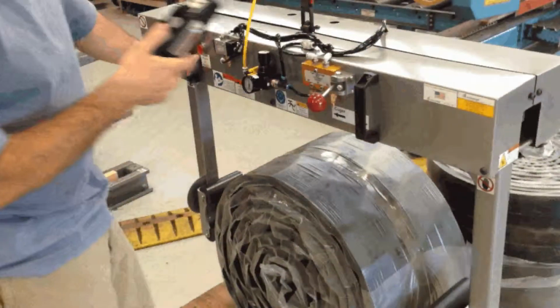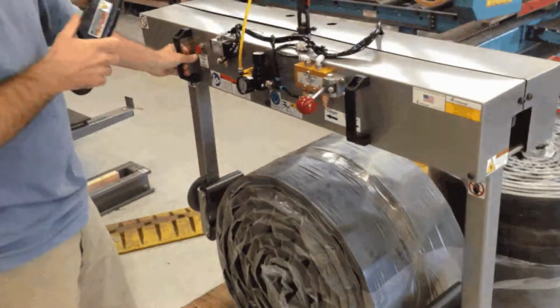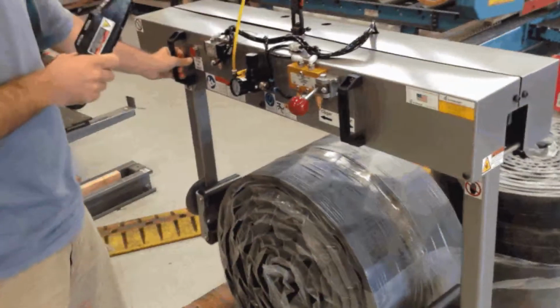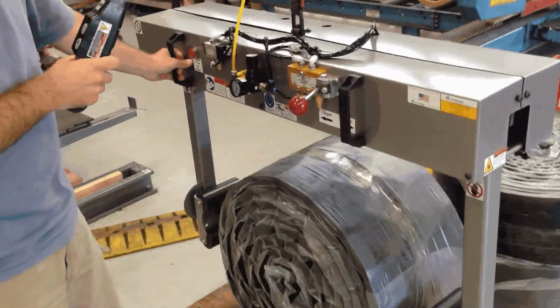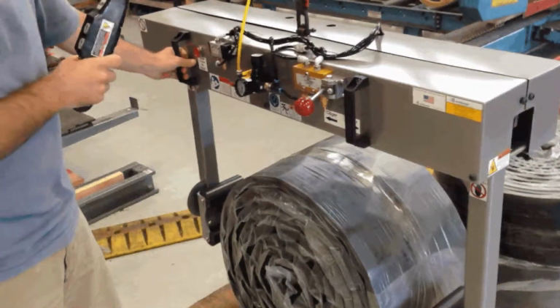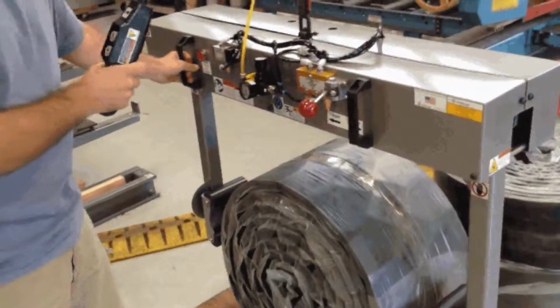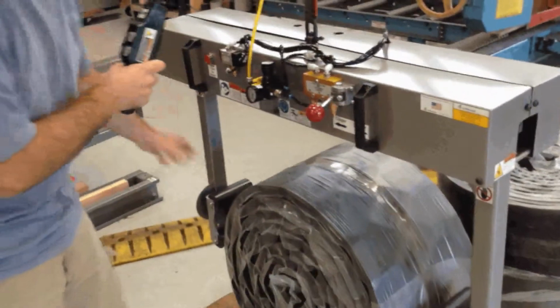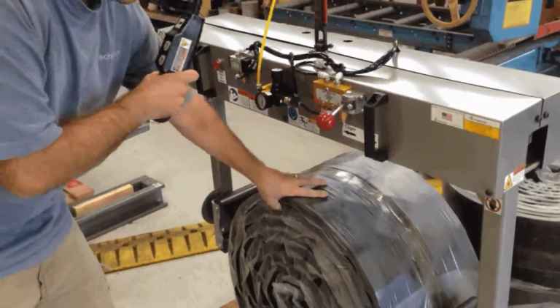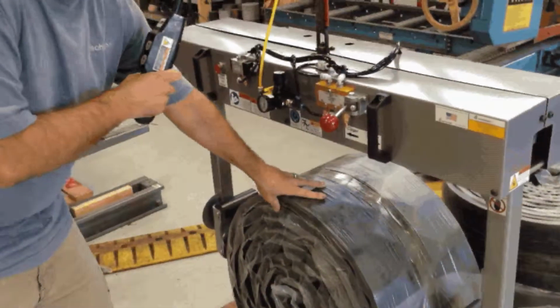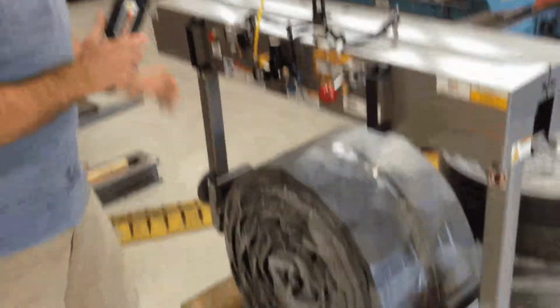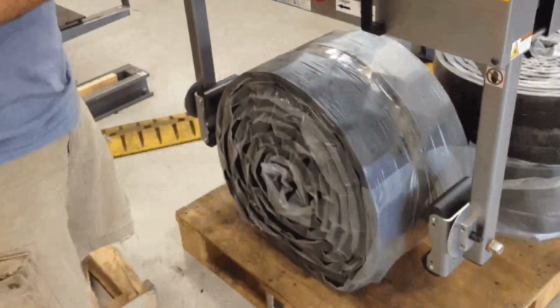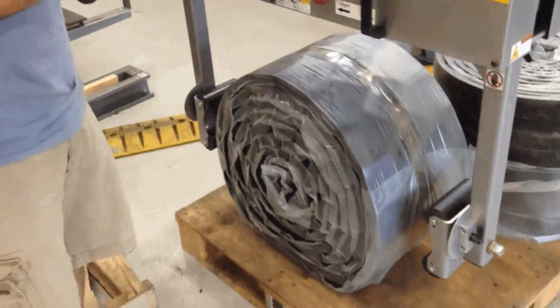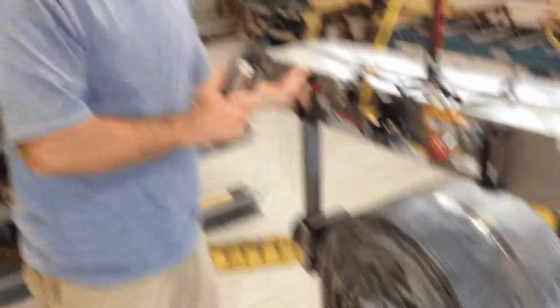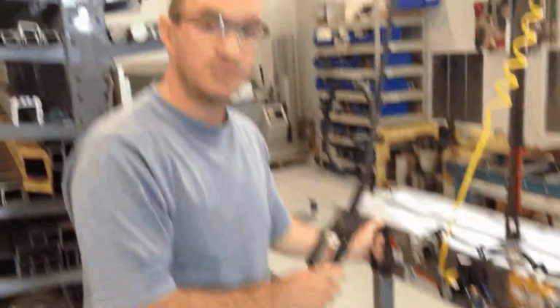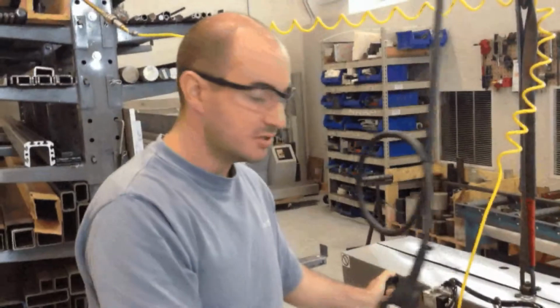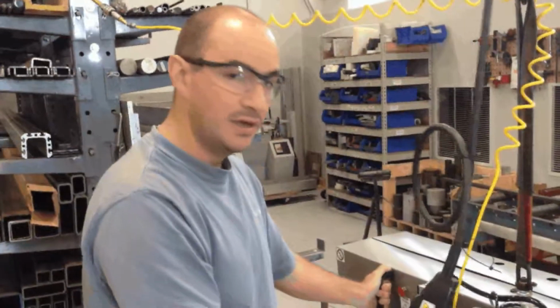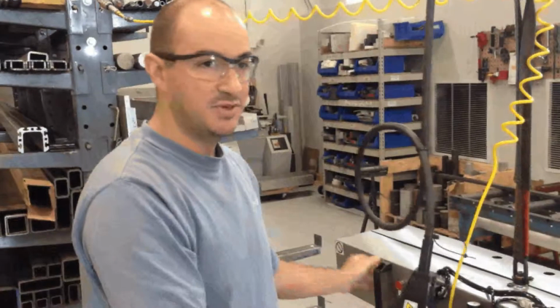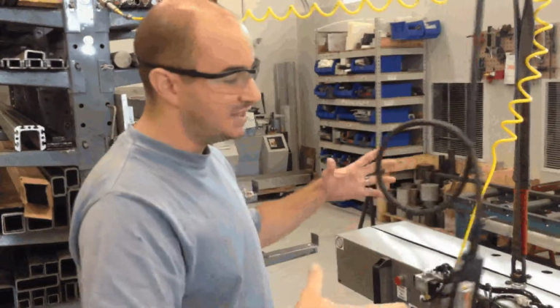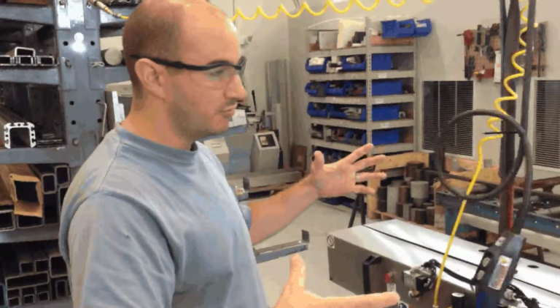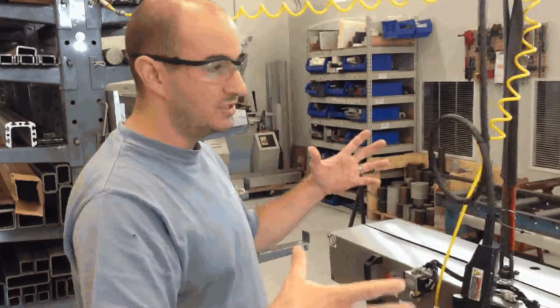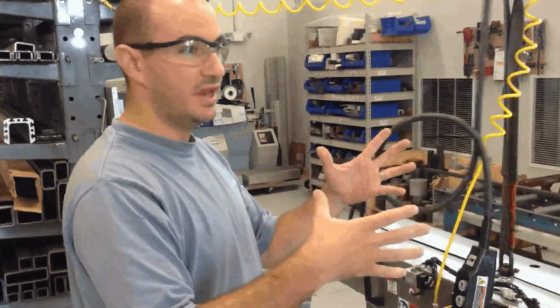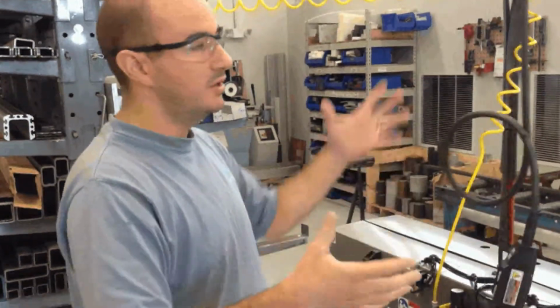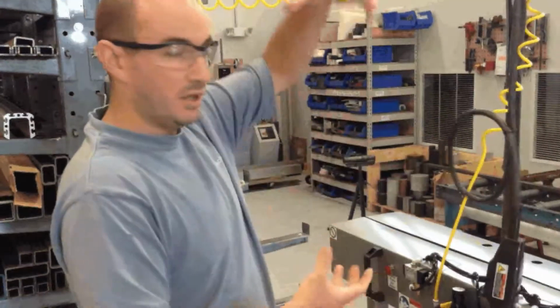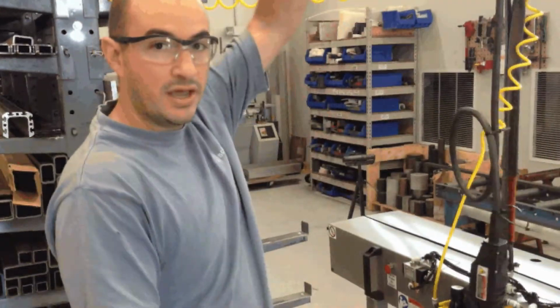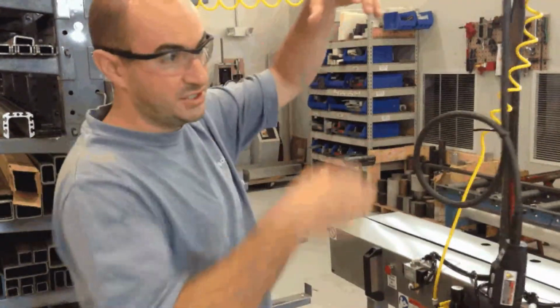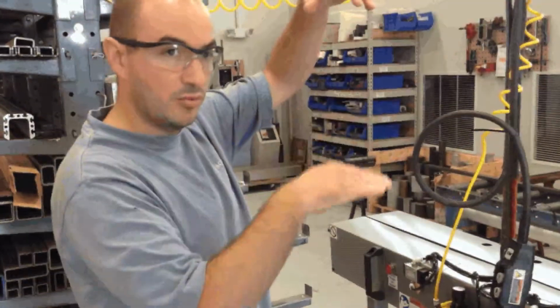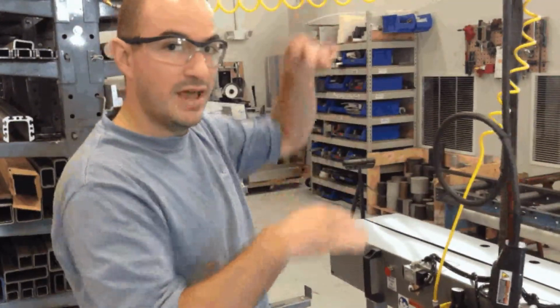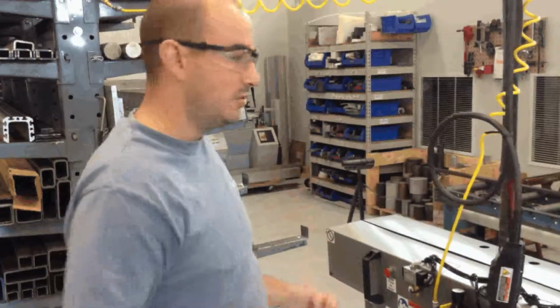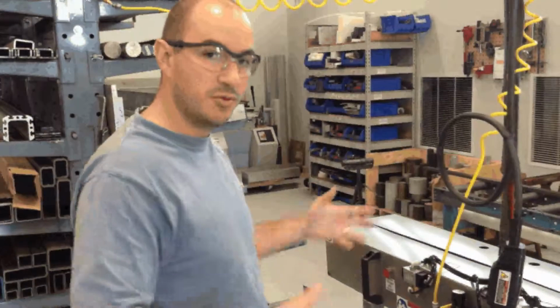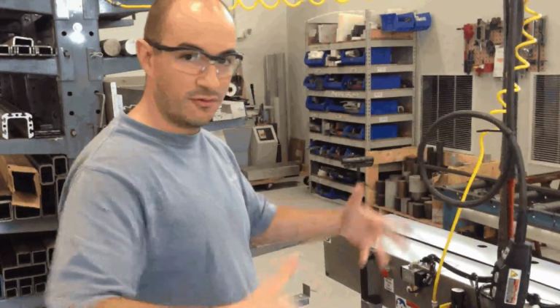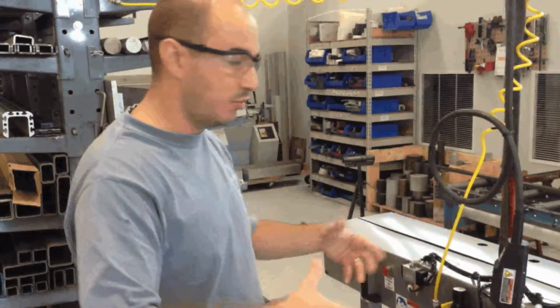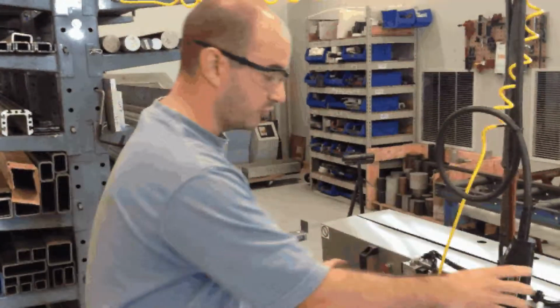When you clamp the OD of a material that's soft and will deform like this rubber, you want to make sure that you clamp below center. That's because as the roll is lifted up, it'll elongate and your center will move down. You always want to make sure that you're fully supported on the roll.